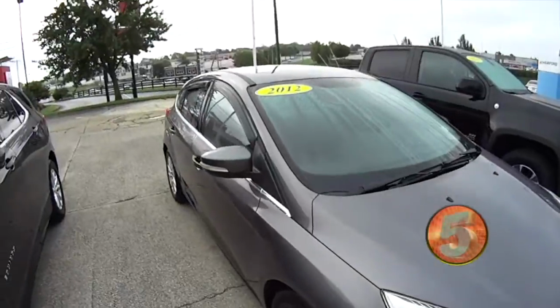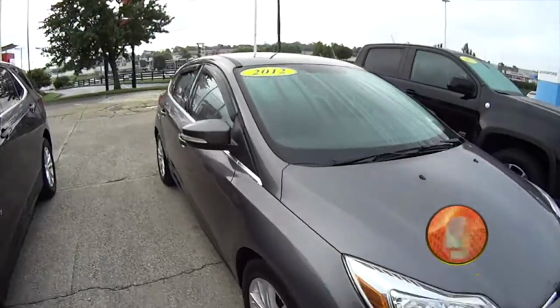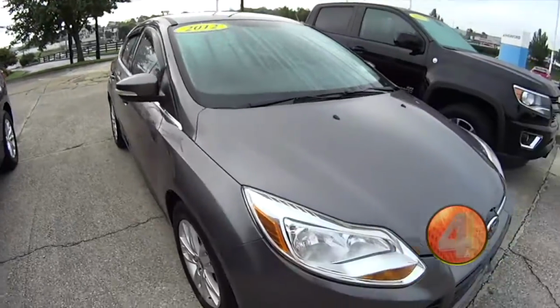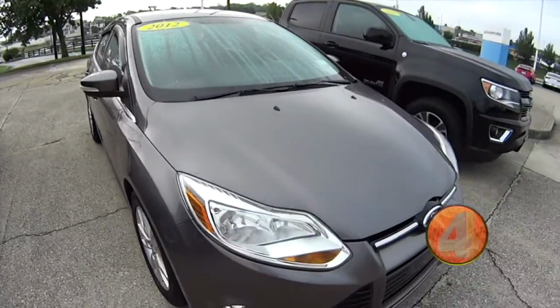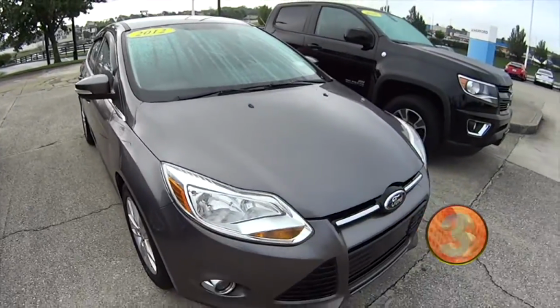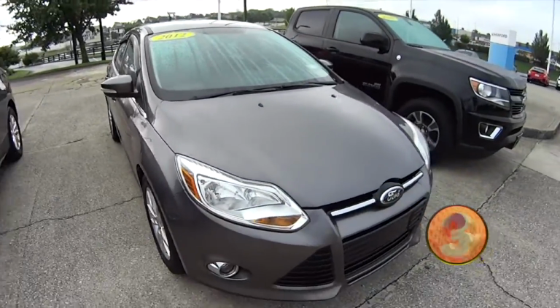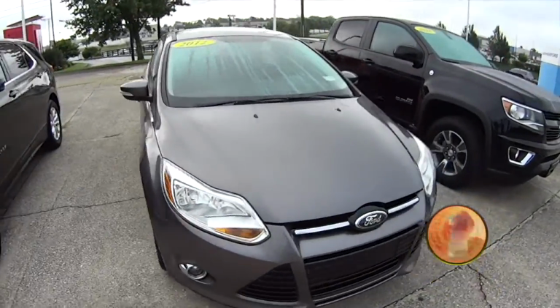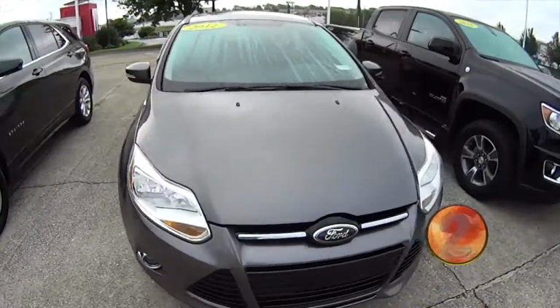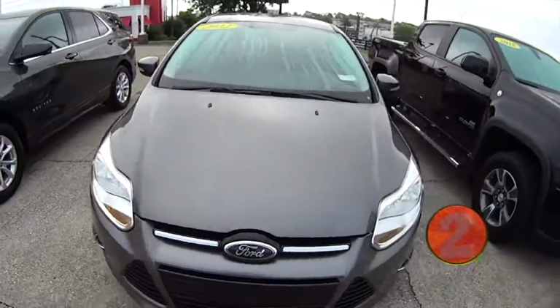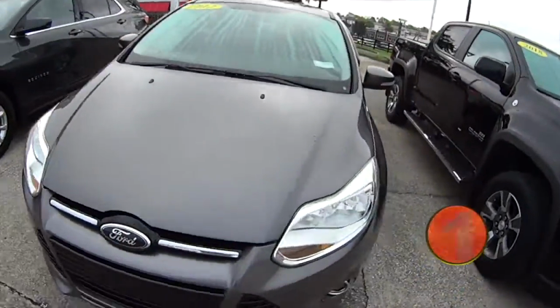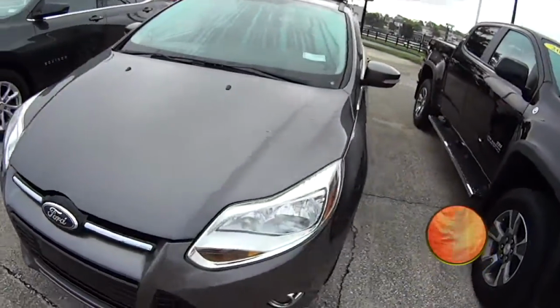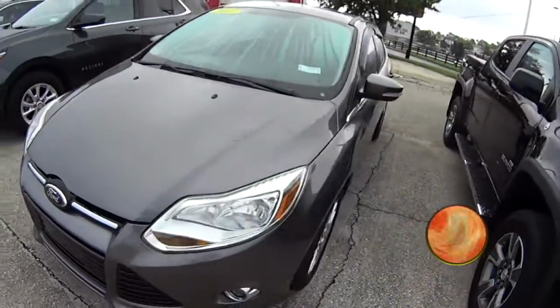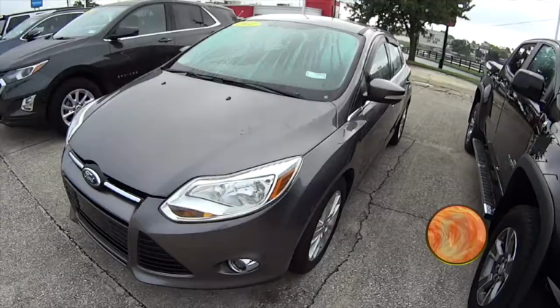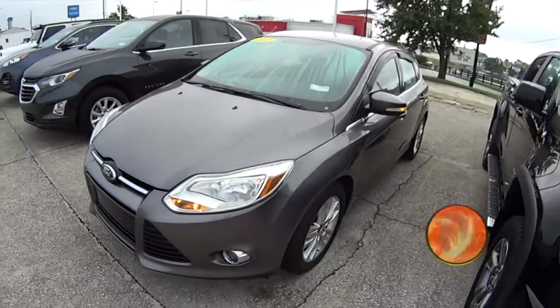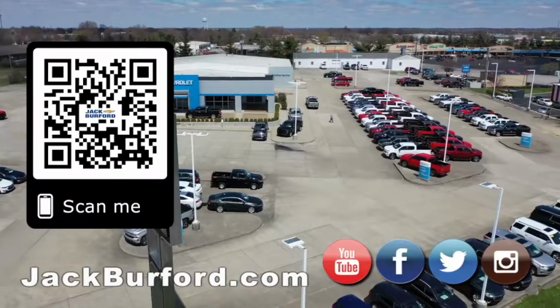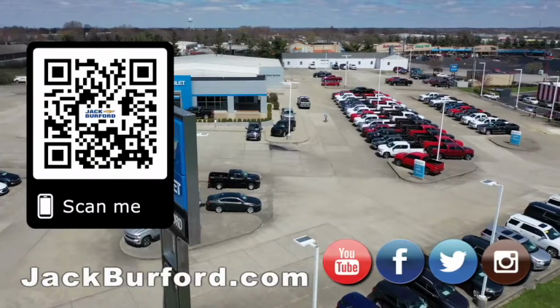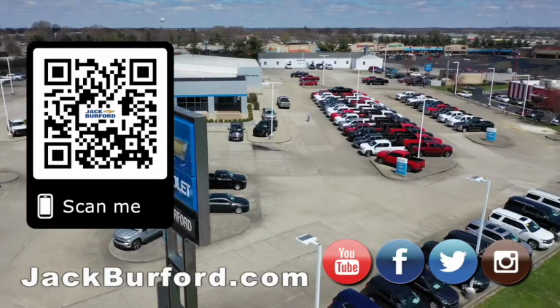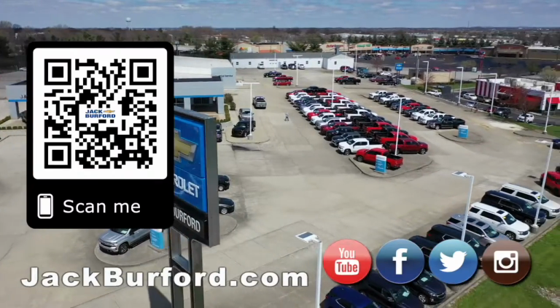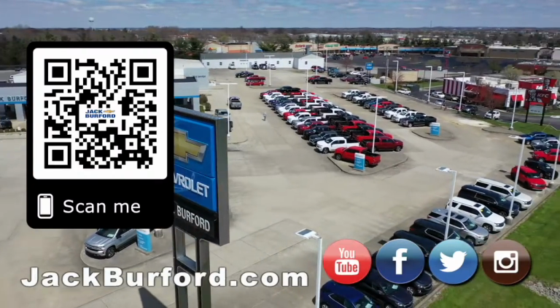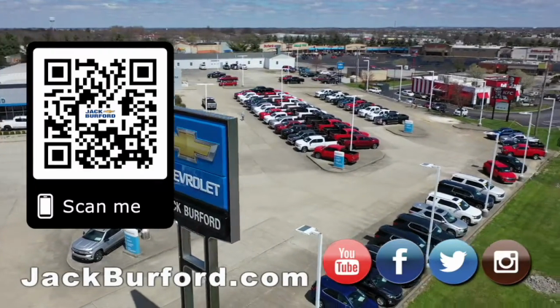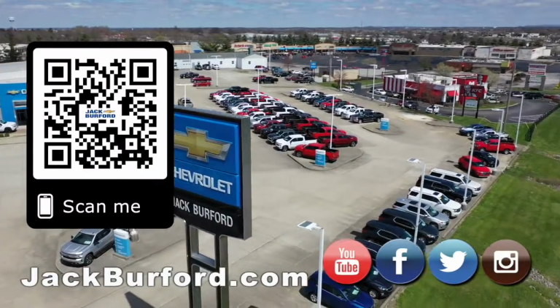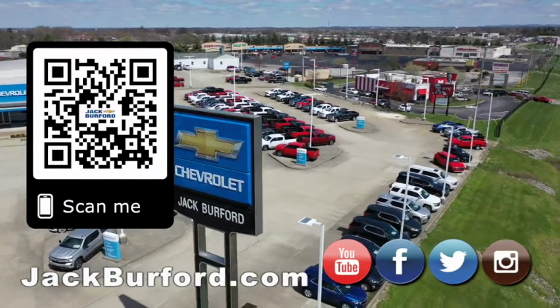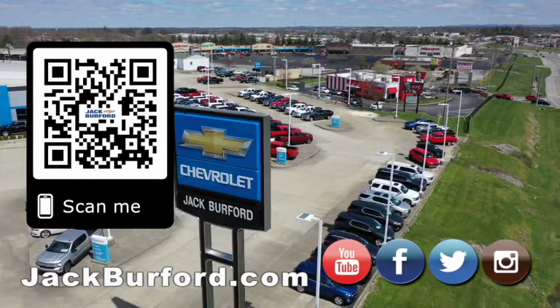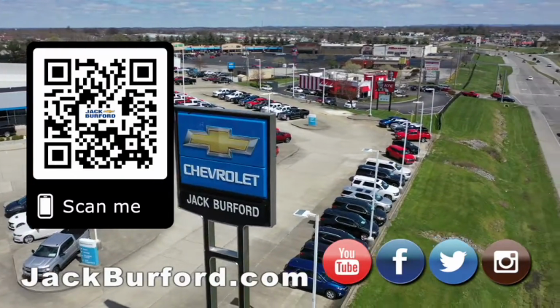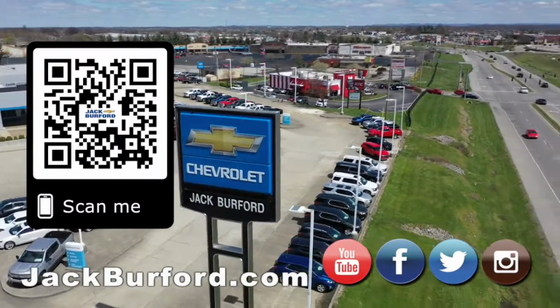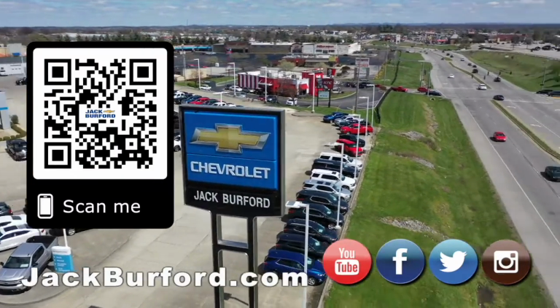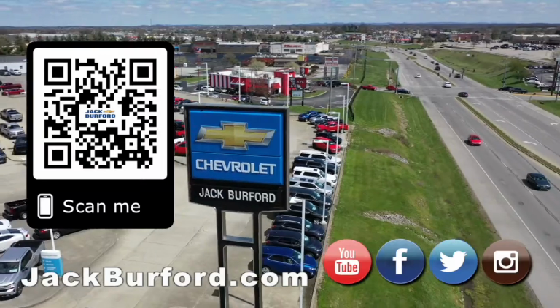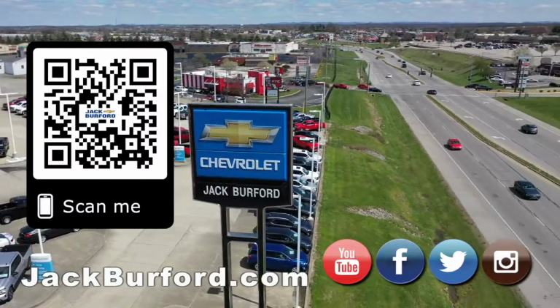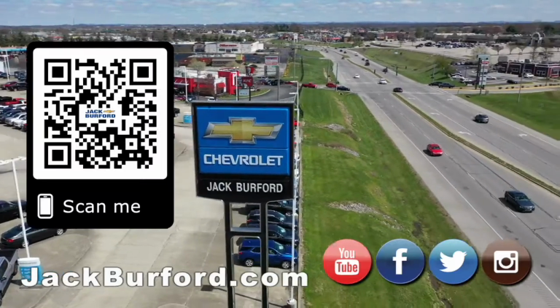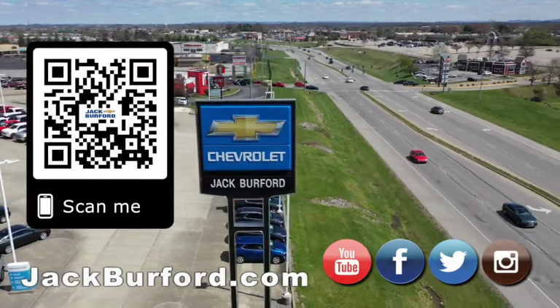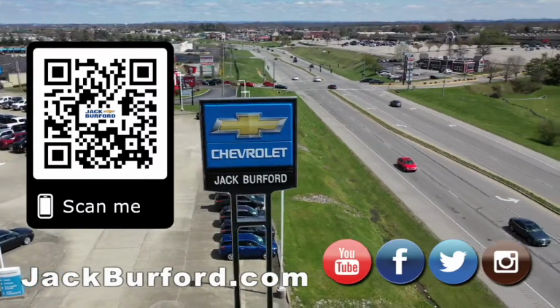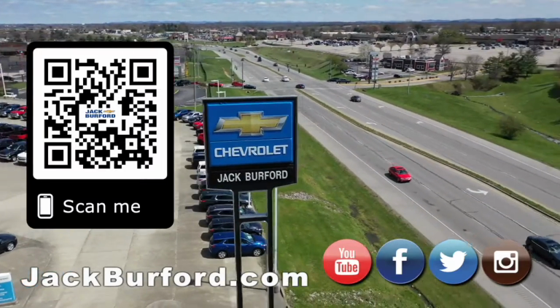Check it out at jackburford.com. We'll see you next time. Why would you buy a vehicle anywhere else? Make sure to visit us at jackburford.com and subscribe to our YouTube channel.